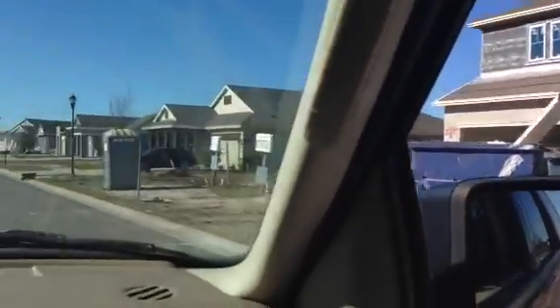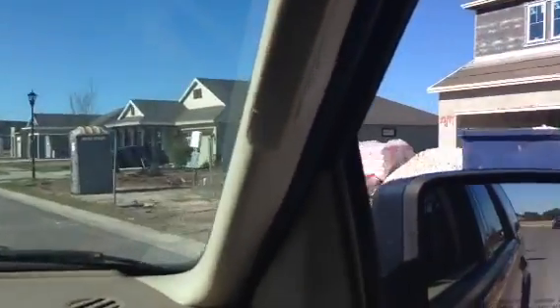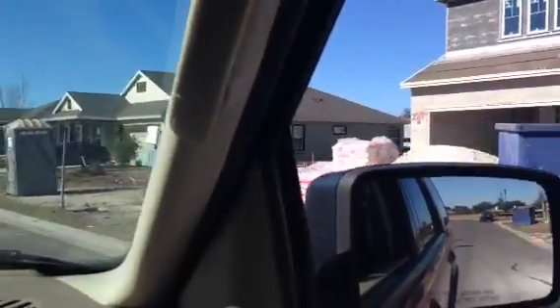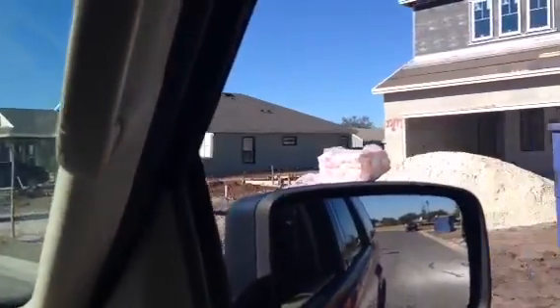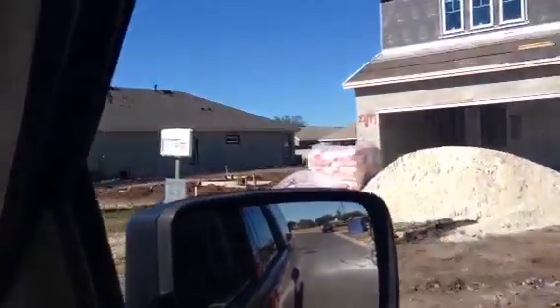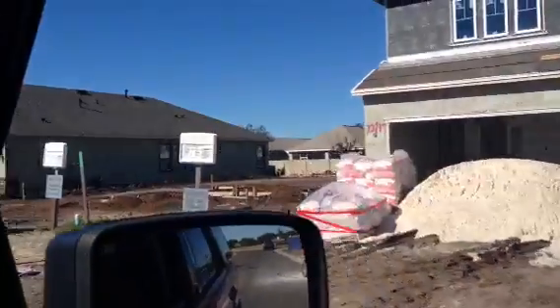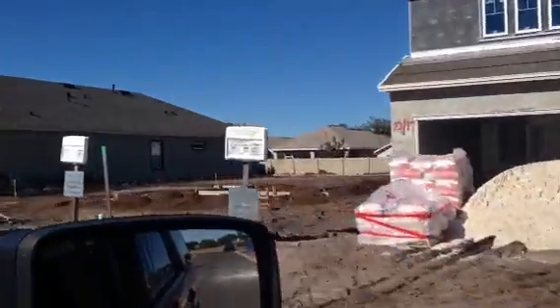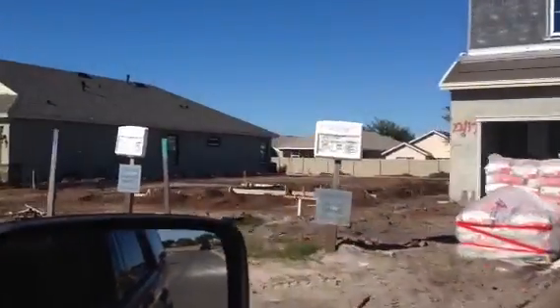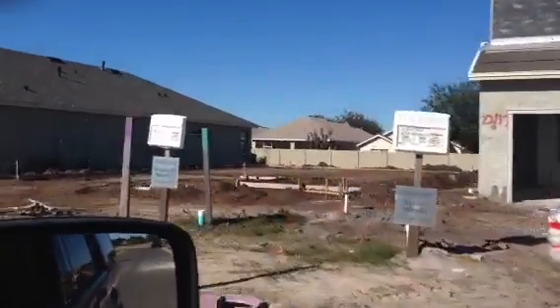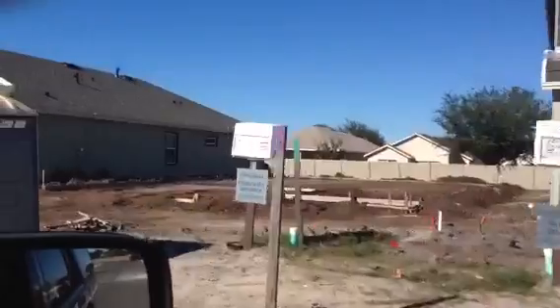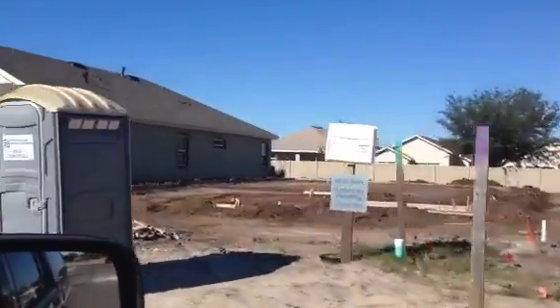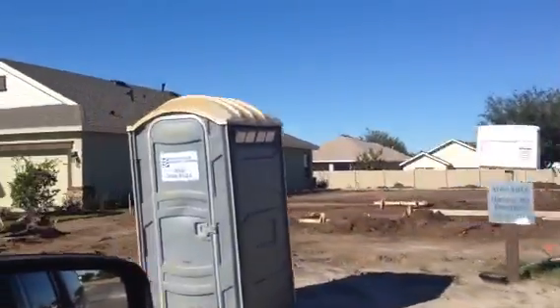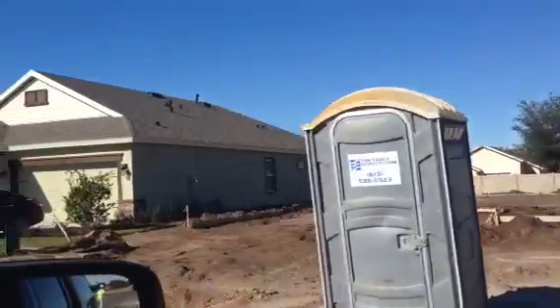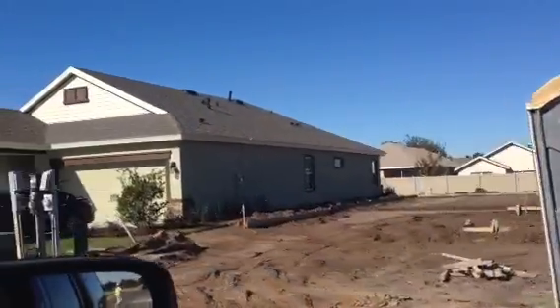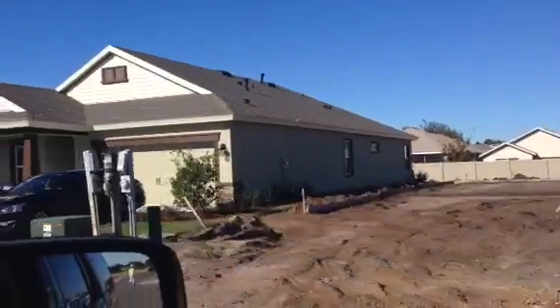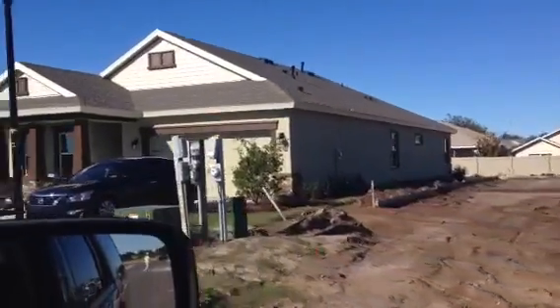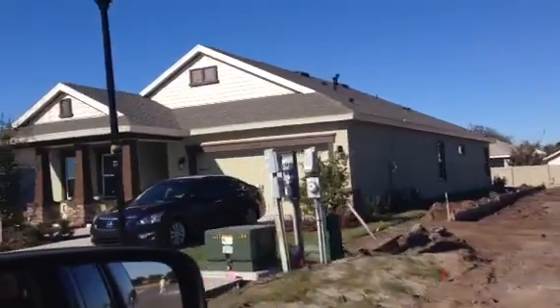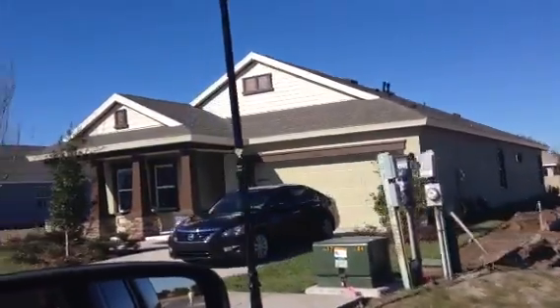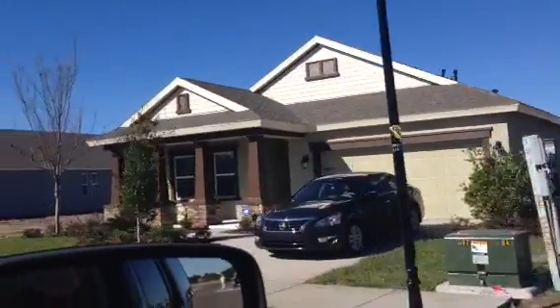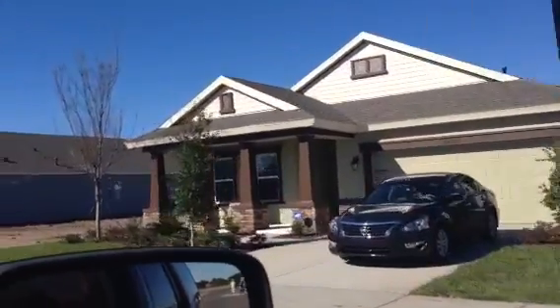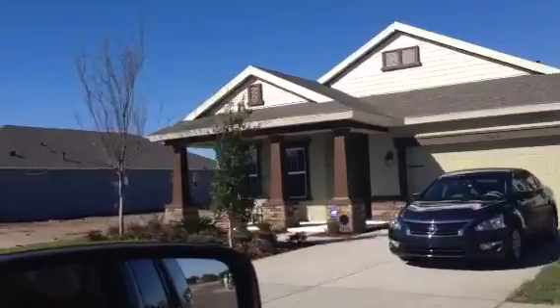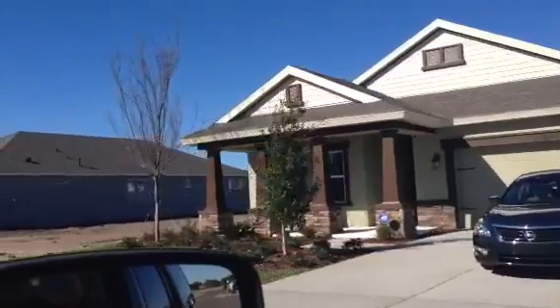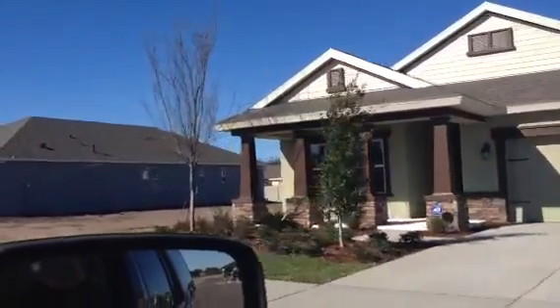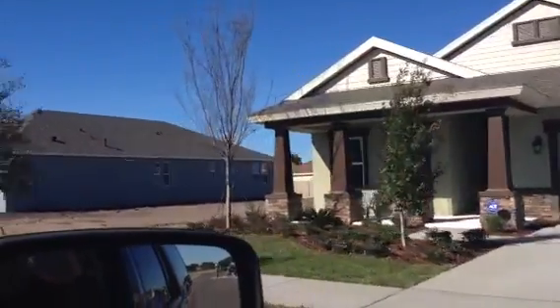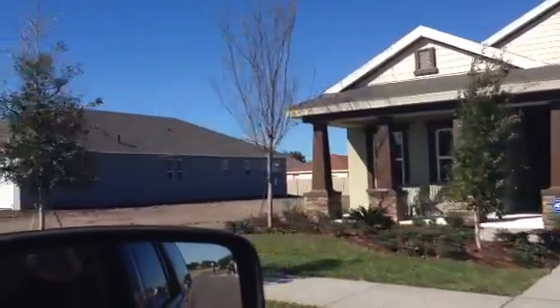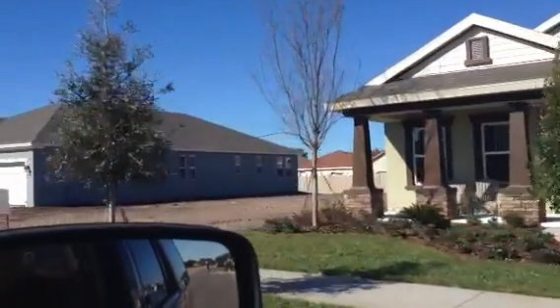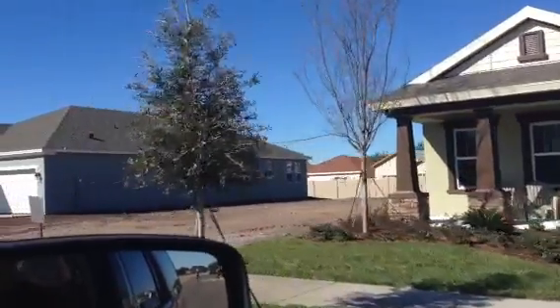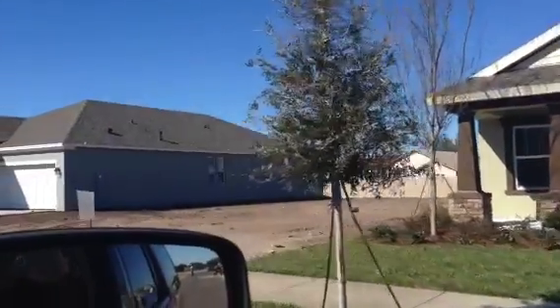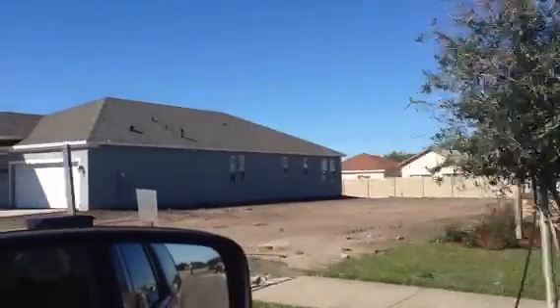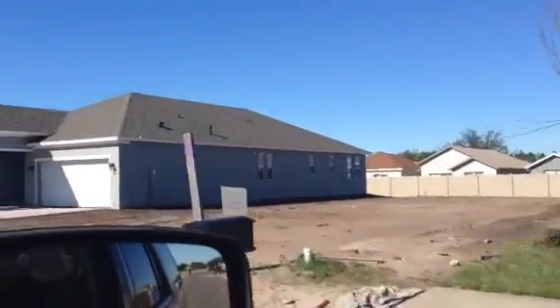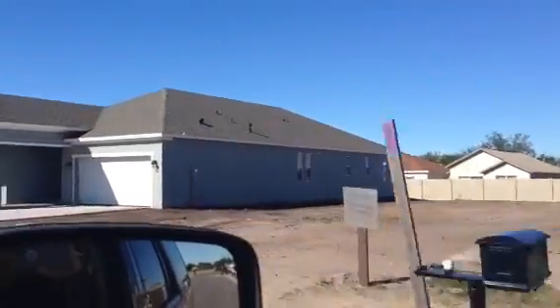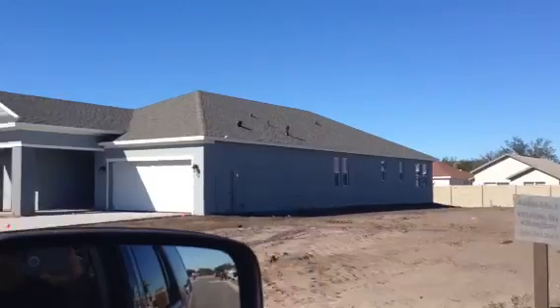Push it that way so you can see better. There's a new lot that is reserved for one of the clients. This home has already been occupied with new neighbors, and the next few homes are also finished.